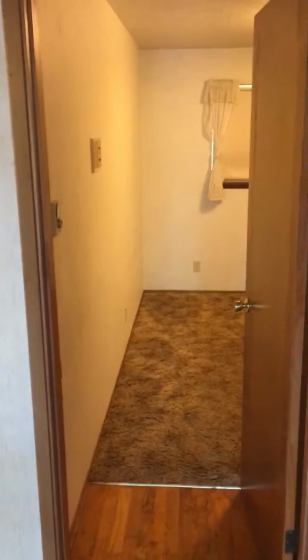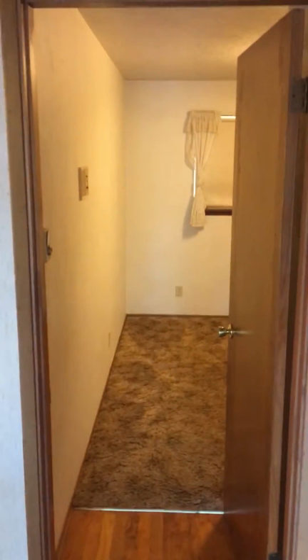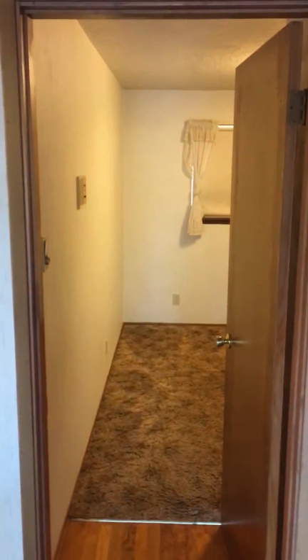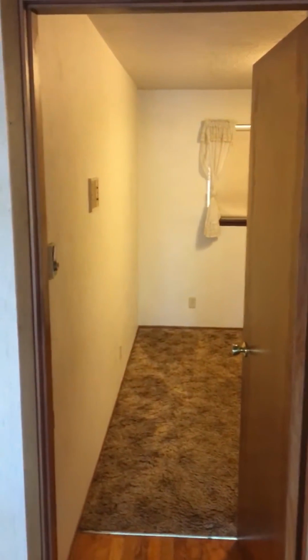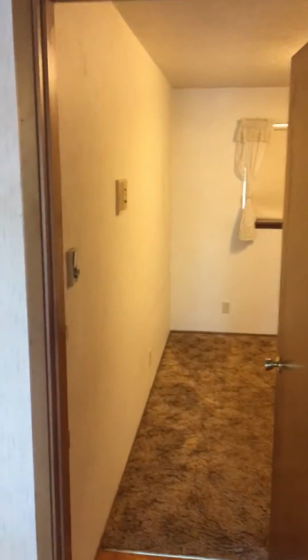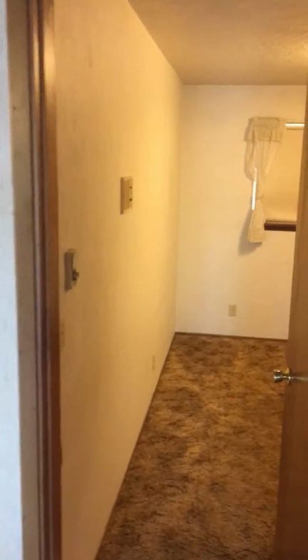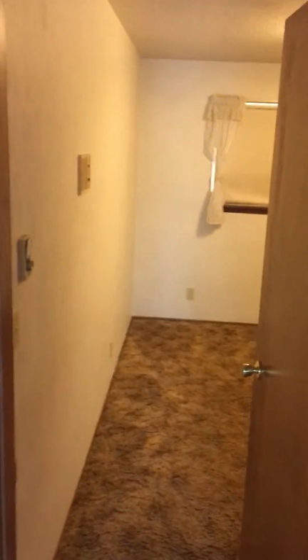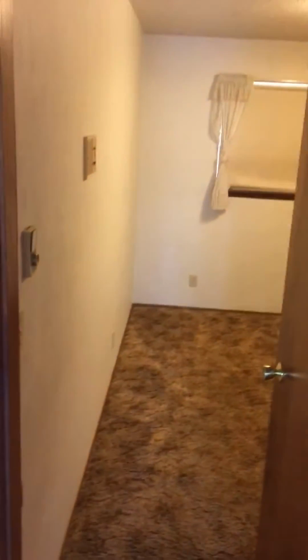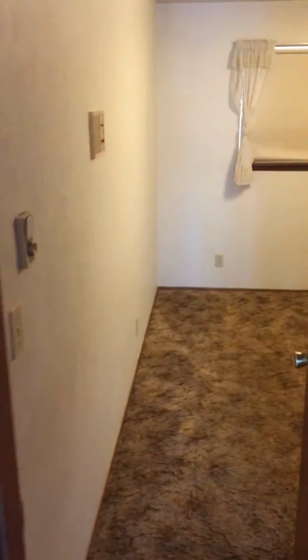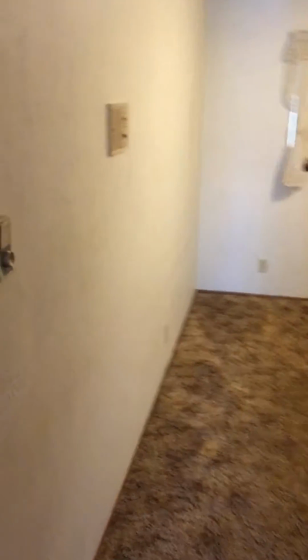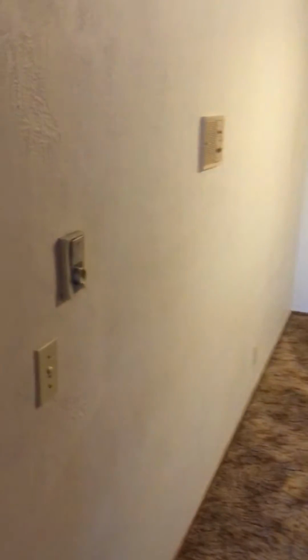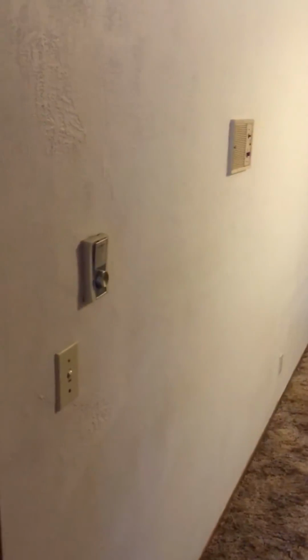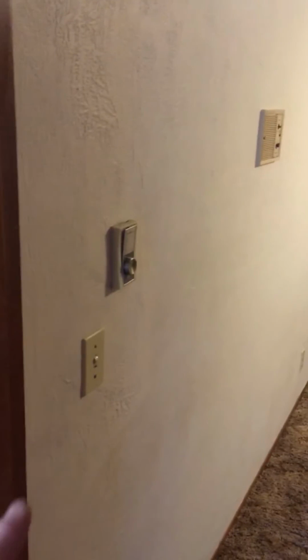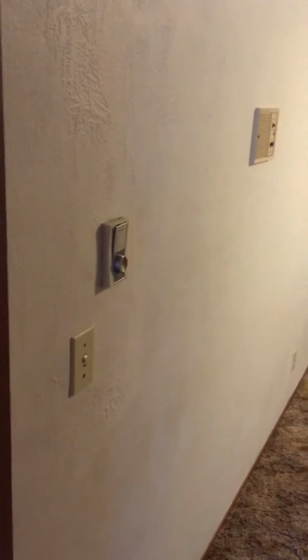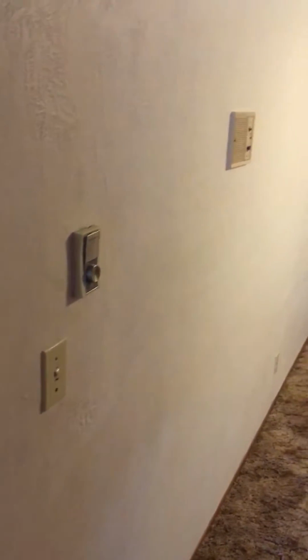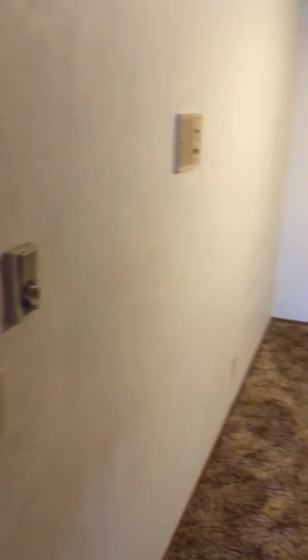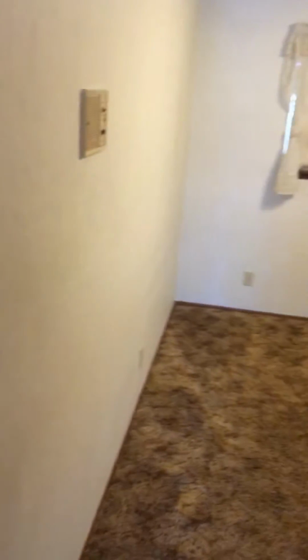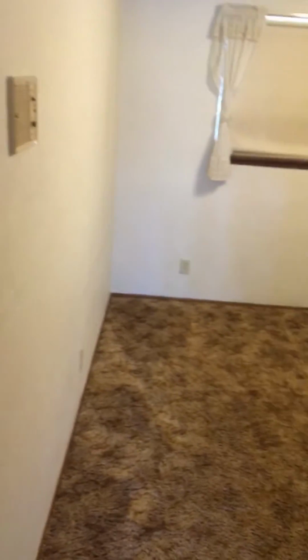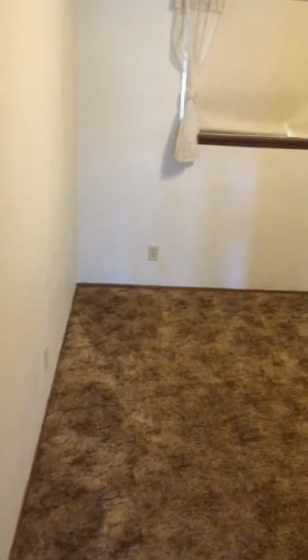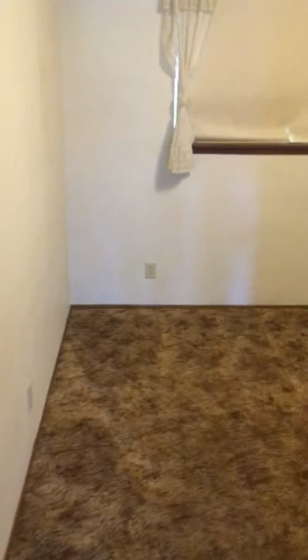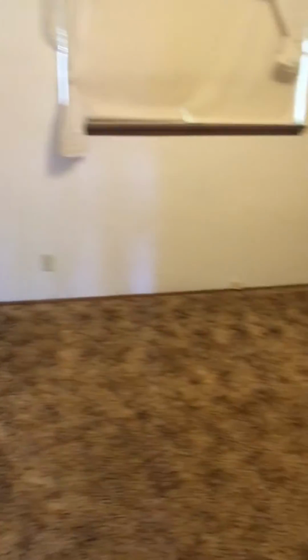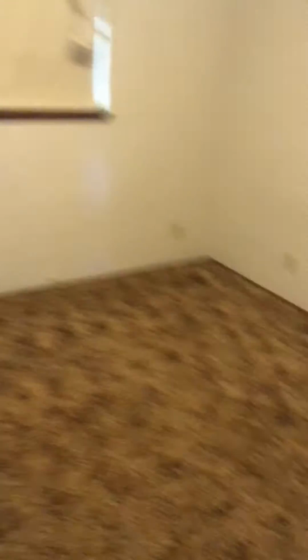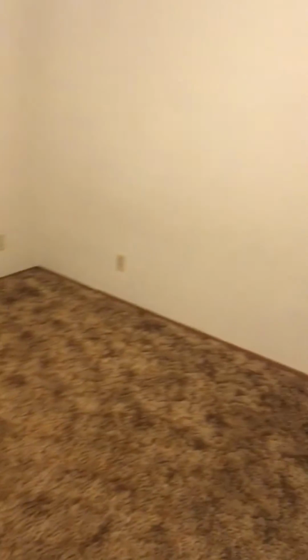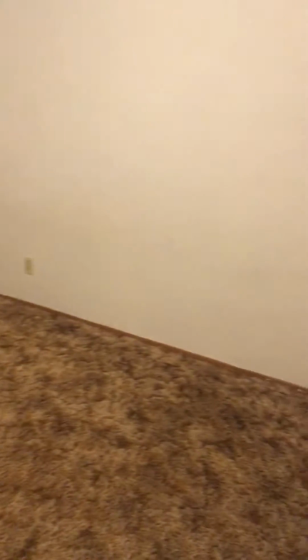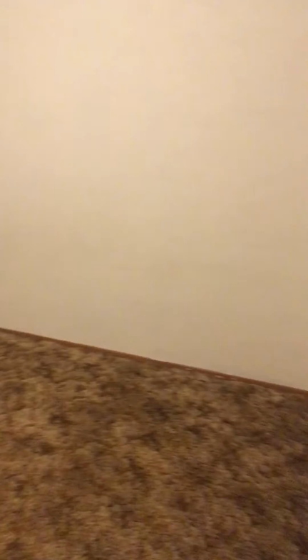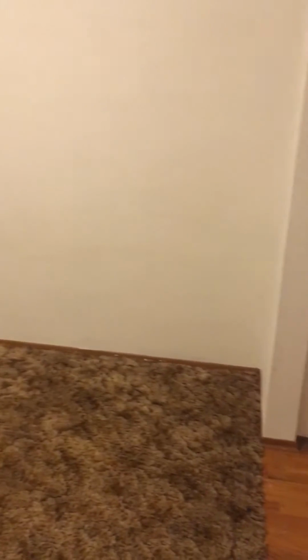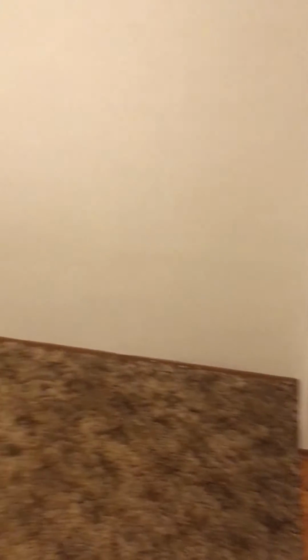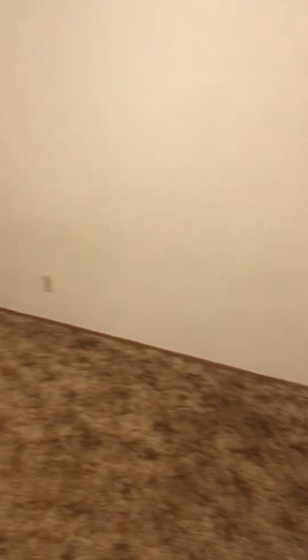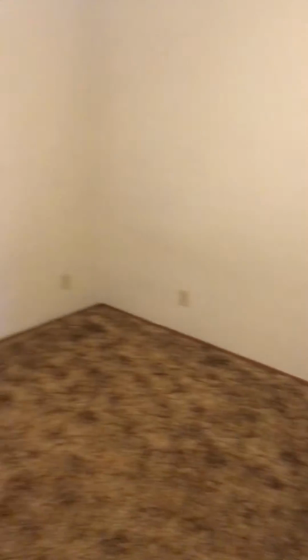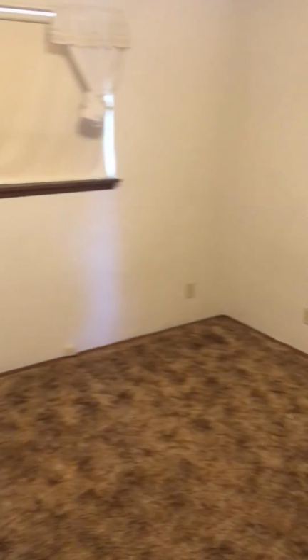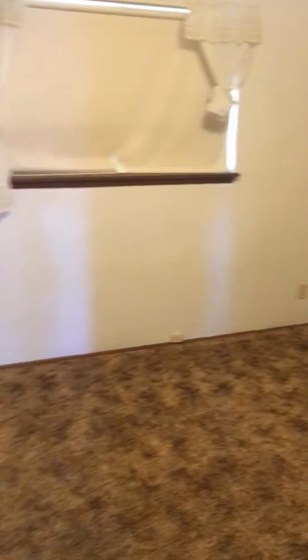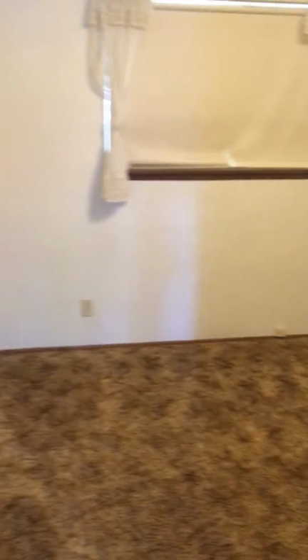Just wanted to point out something pretty cool. We're walking into this bedroom and we've got thermostats on the wall. It's an older home and no signs of heaters anywhere in here — no baseboard heaters or wall mounted heaters.